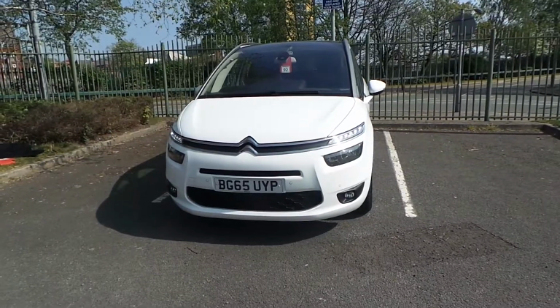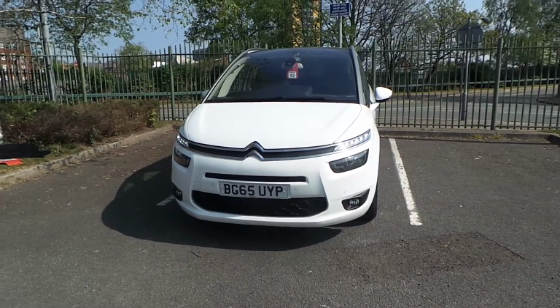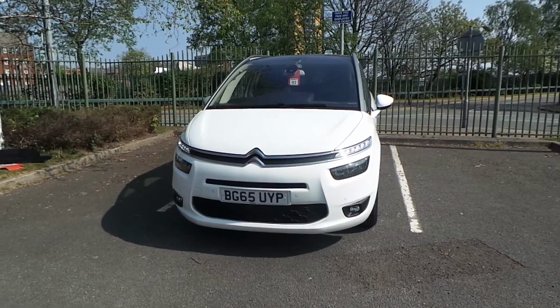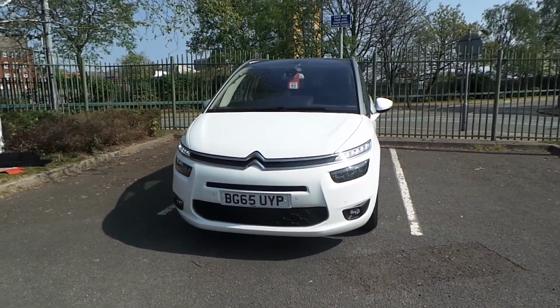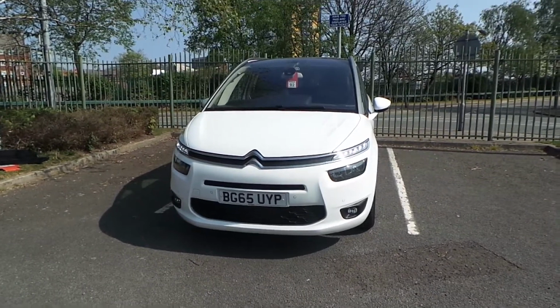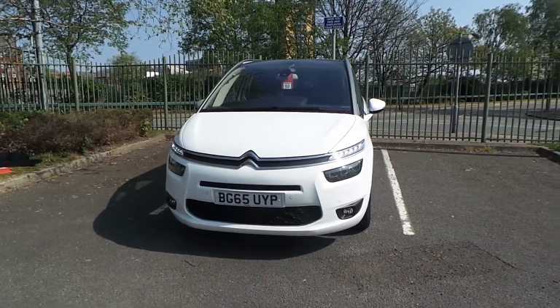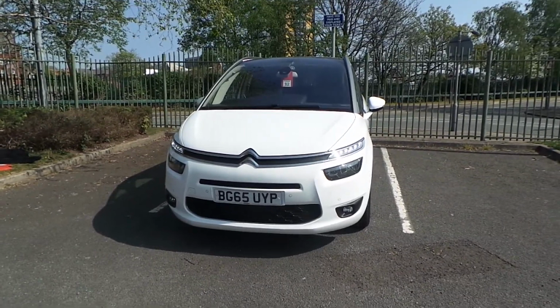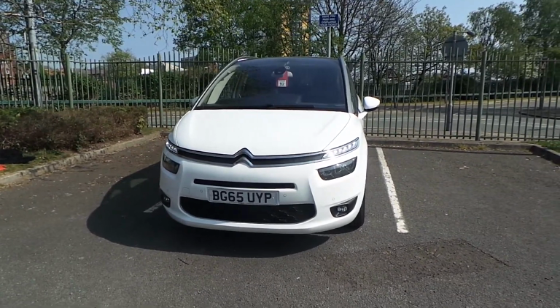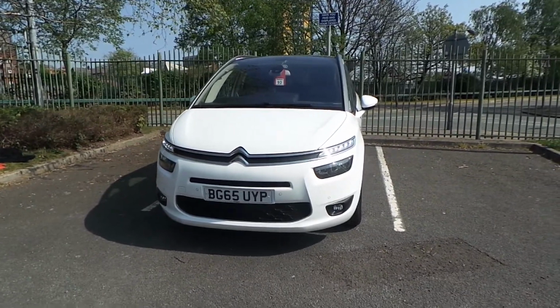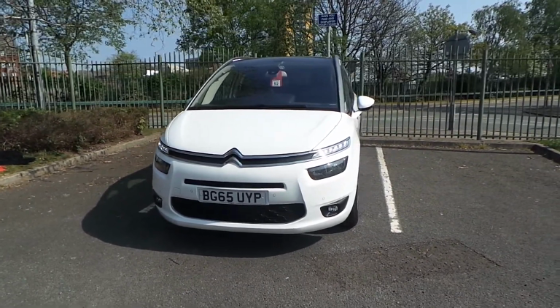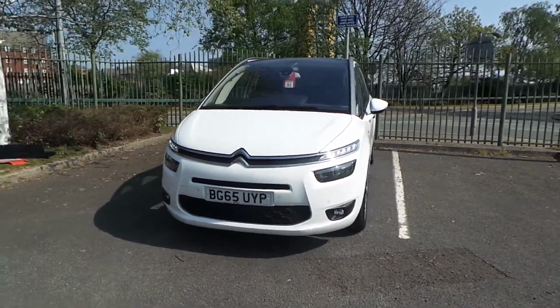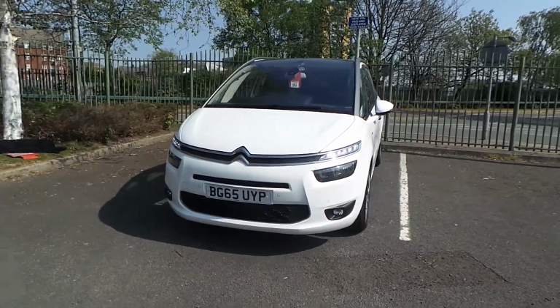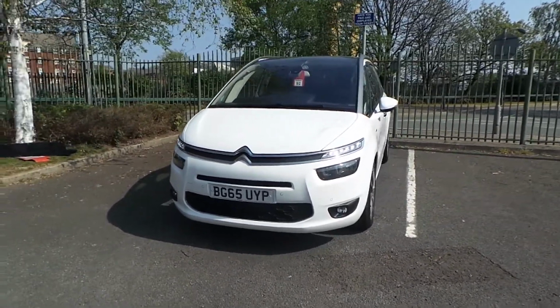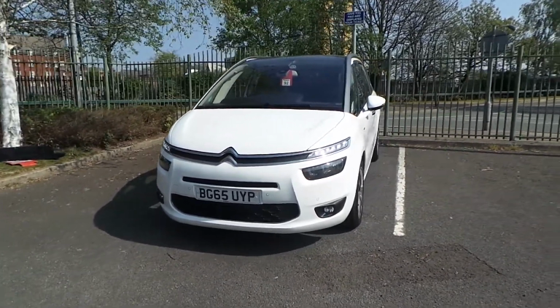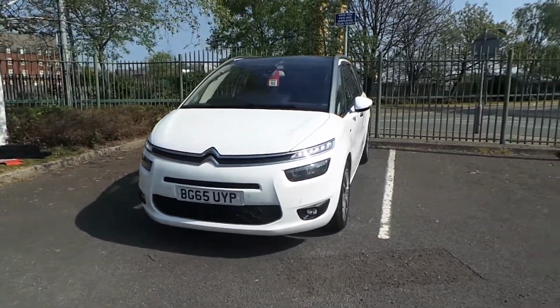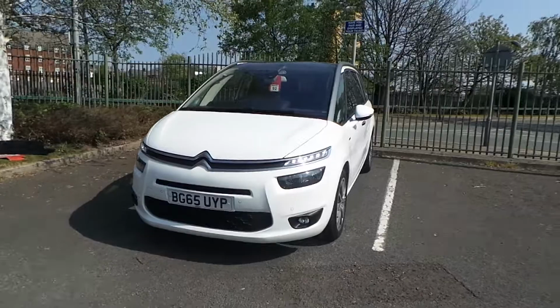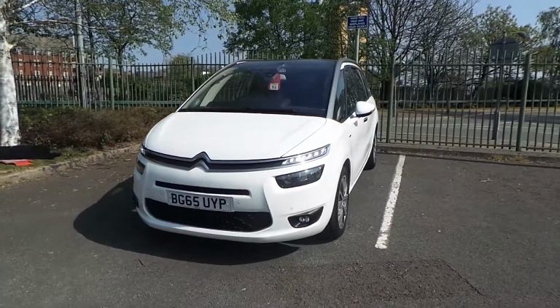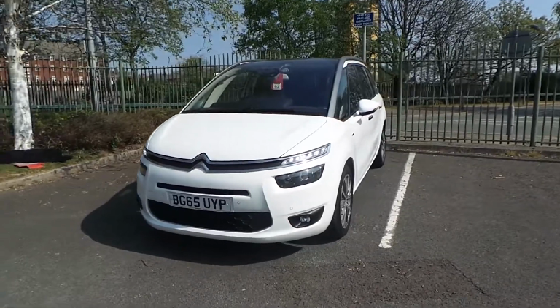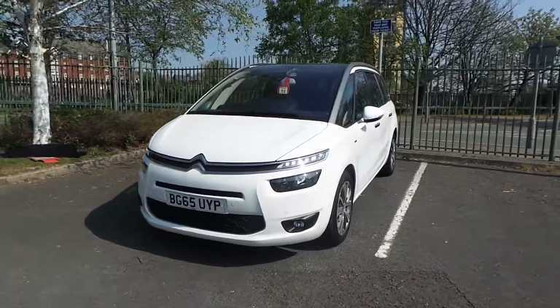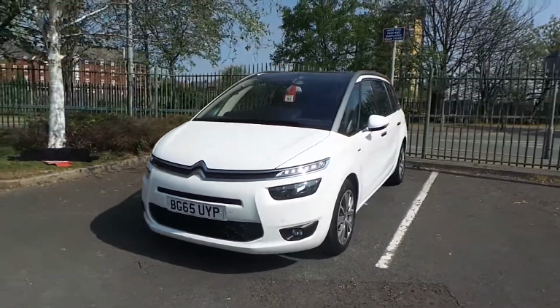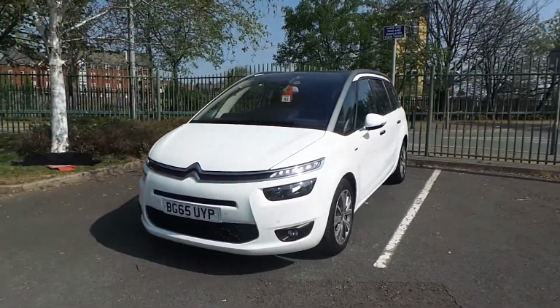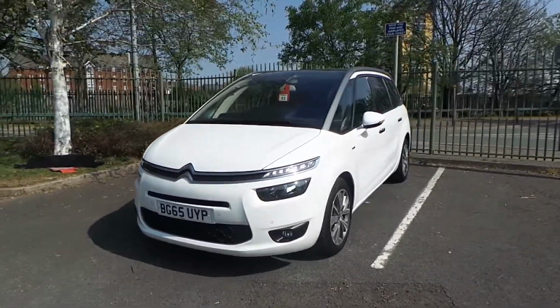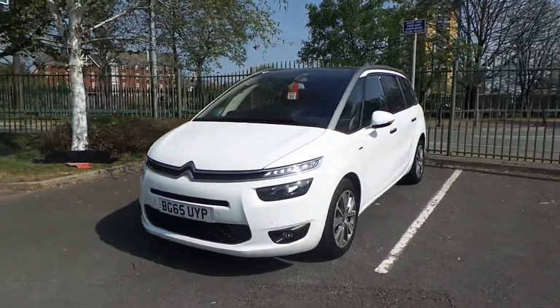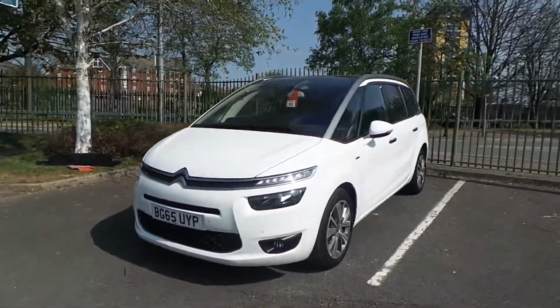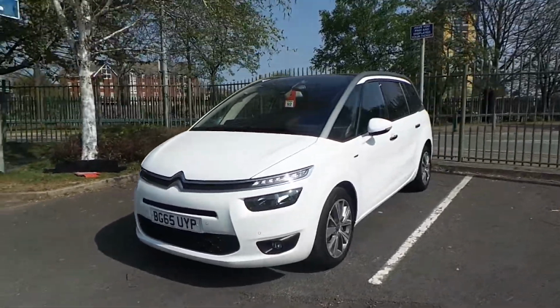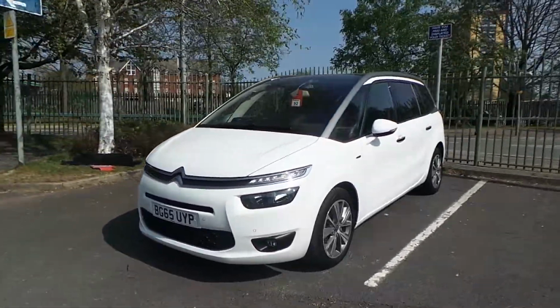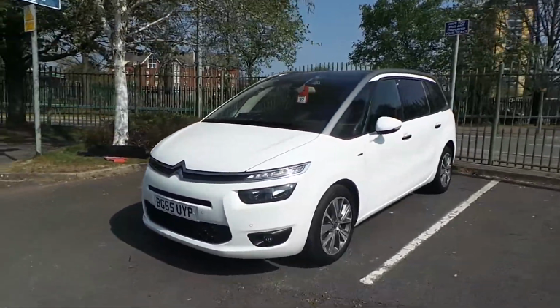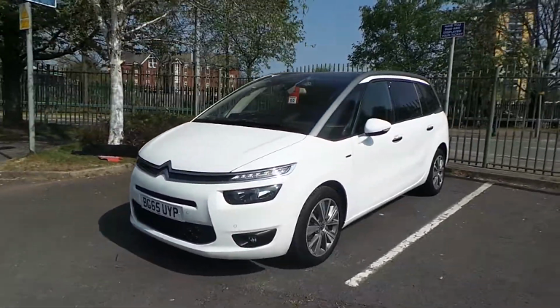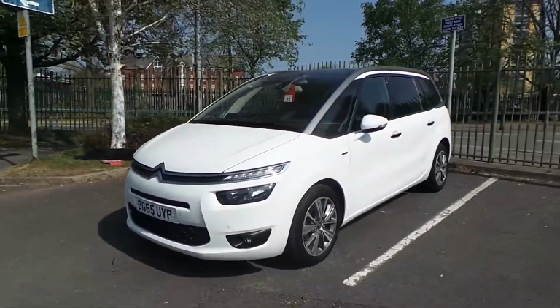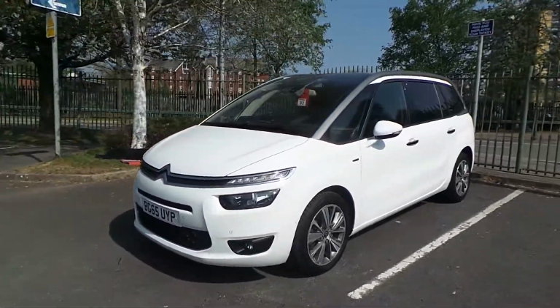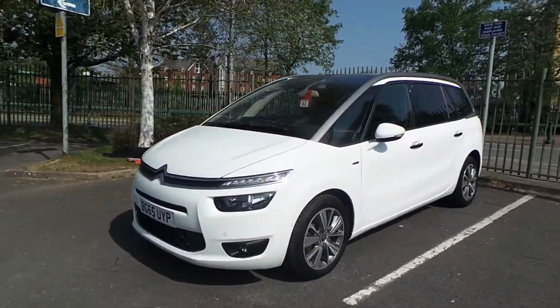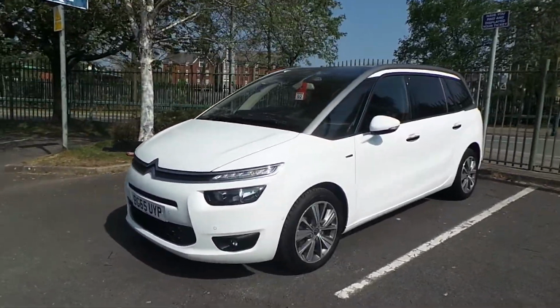Welcome to this video vehicle presentation of Pentagon in Manchester. Today's car we are looking at is our 65 plate Citroen C4 Grand Picasso, finished in white.